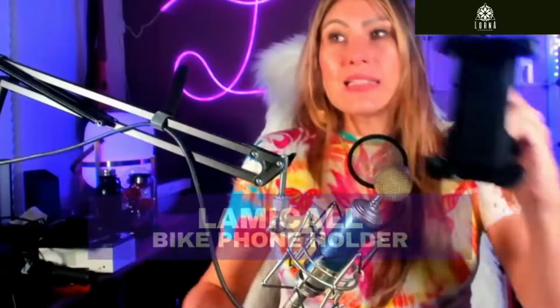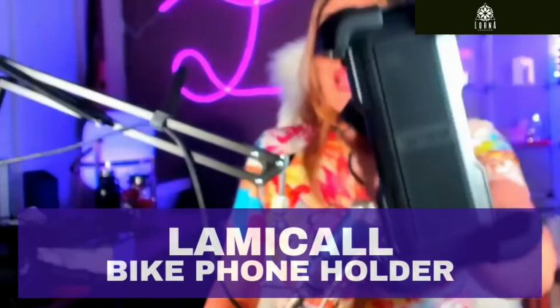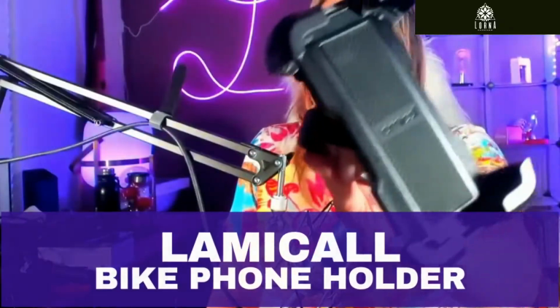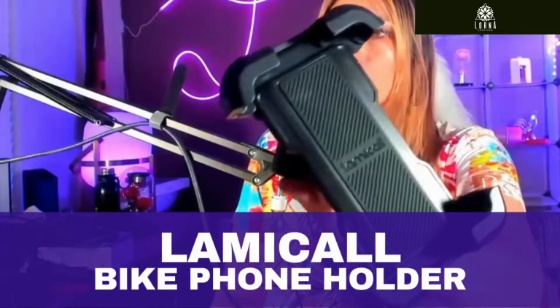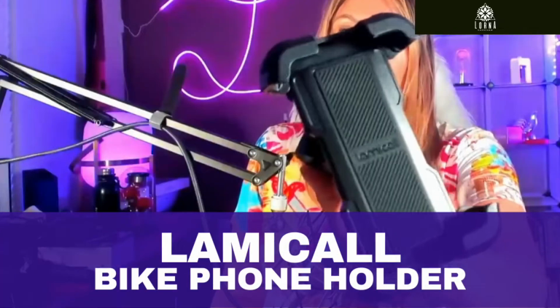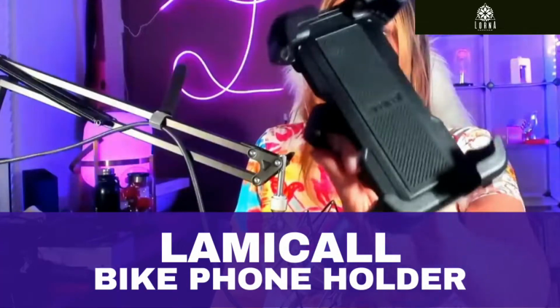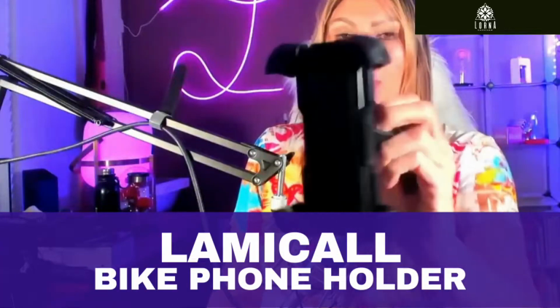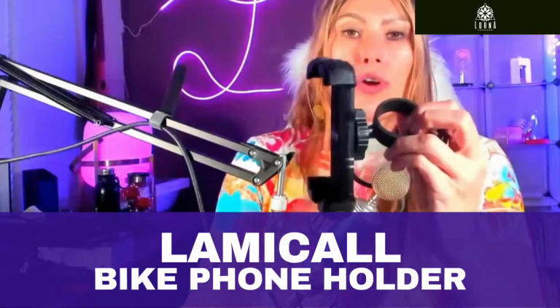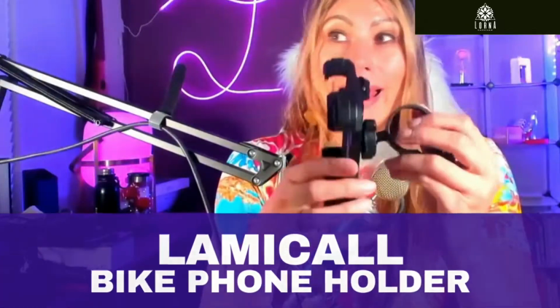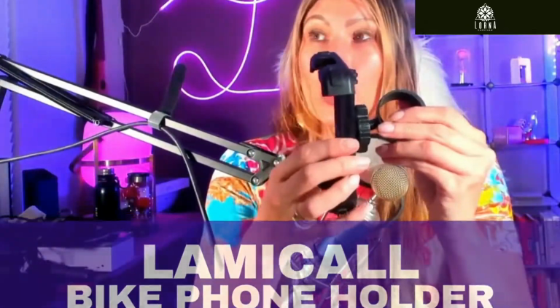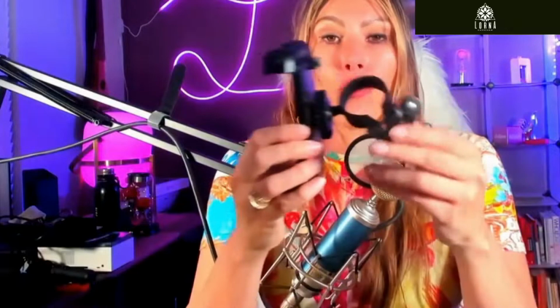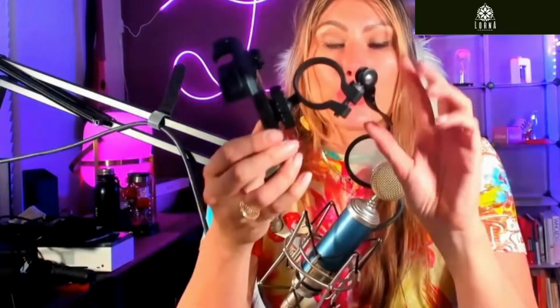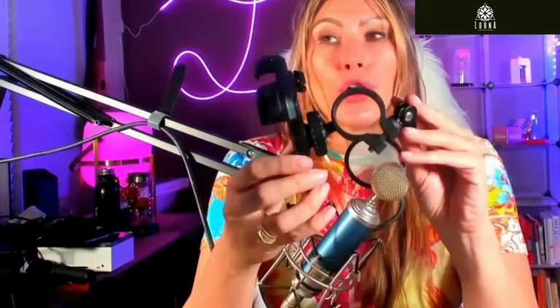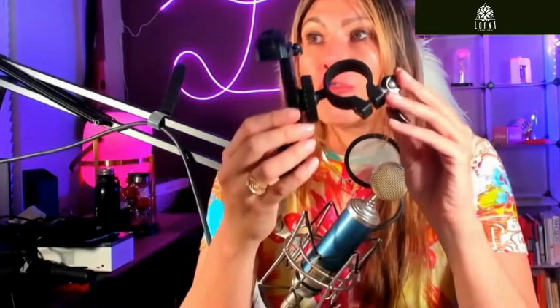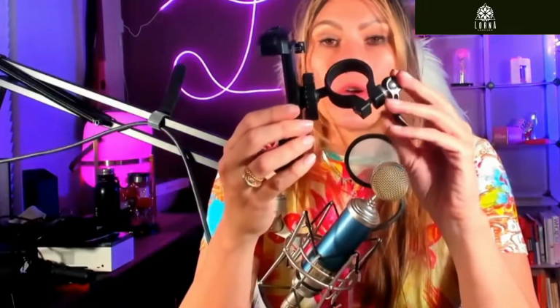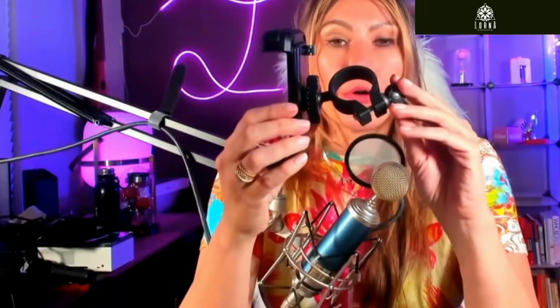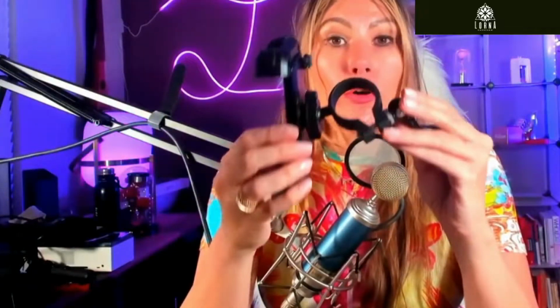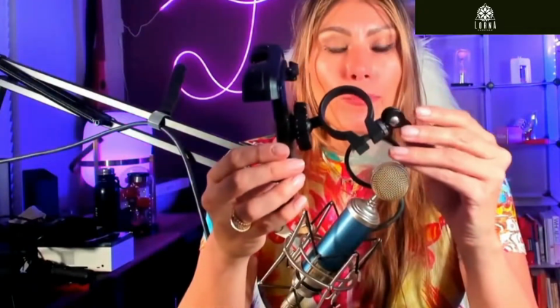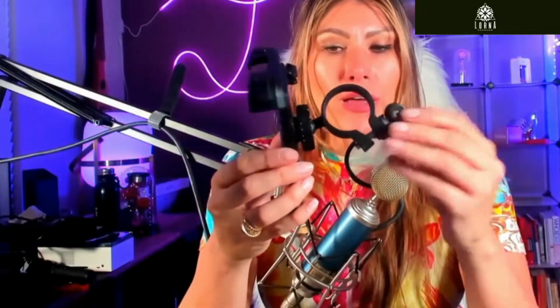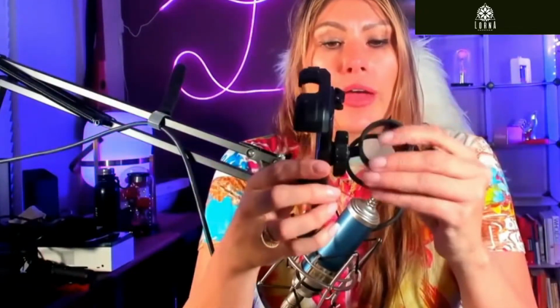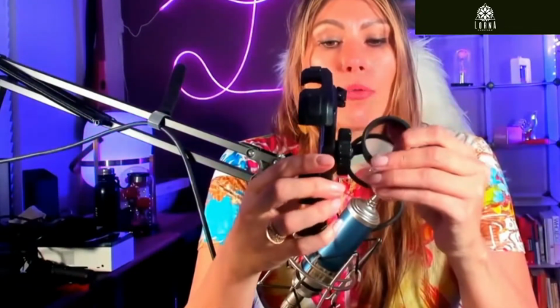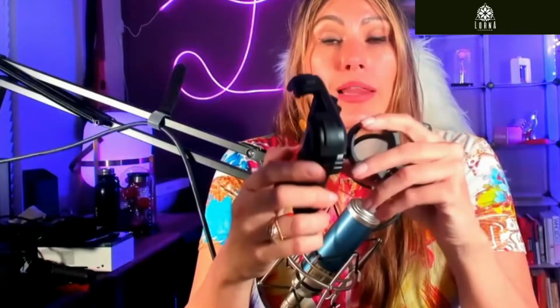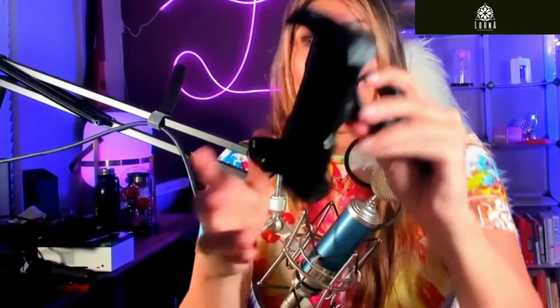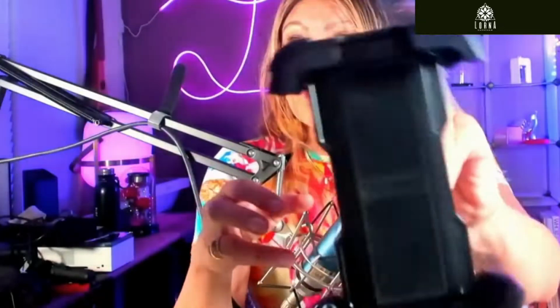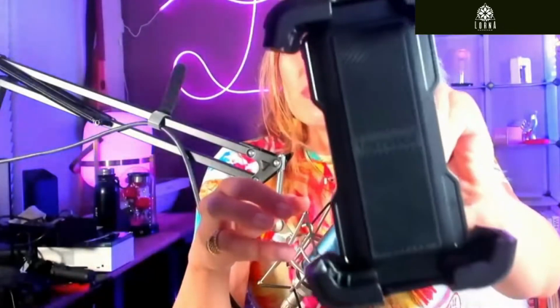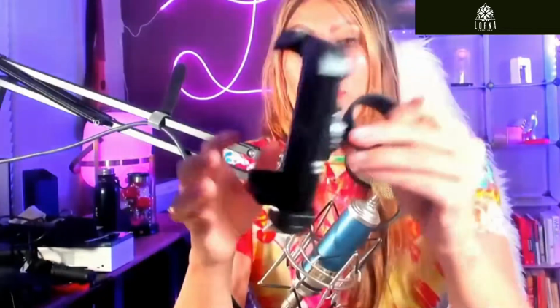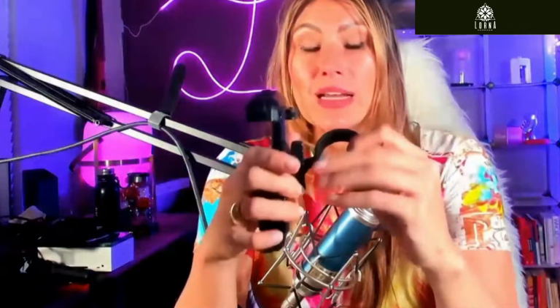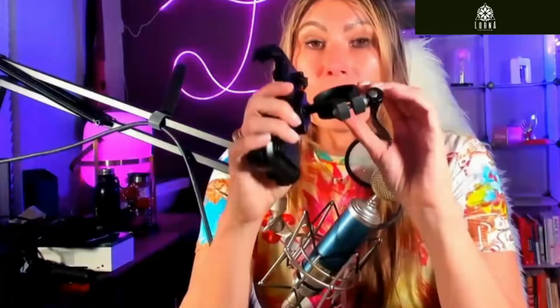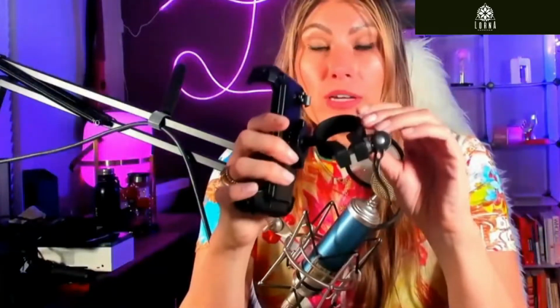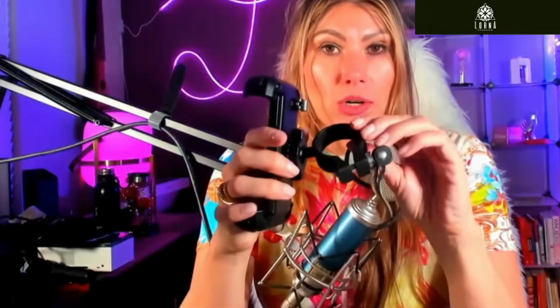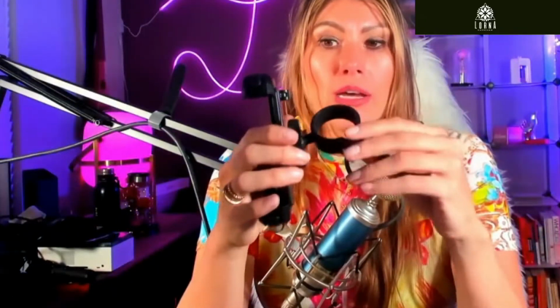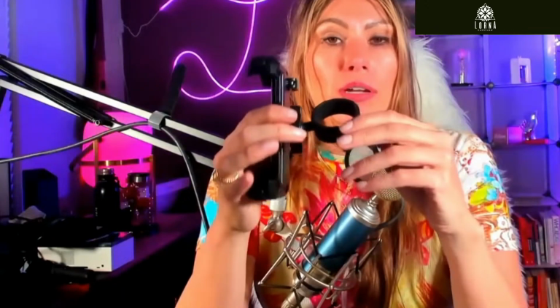This is a Lamical phone mount for bike, for scooter, for your motorbike and motorcycle. What I really like about this phone mount is that it's very sturdy even if you're going over a bump, and it has a system that I like in order to adjust it.